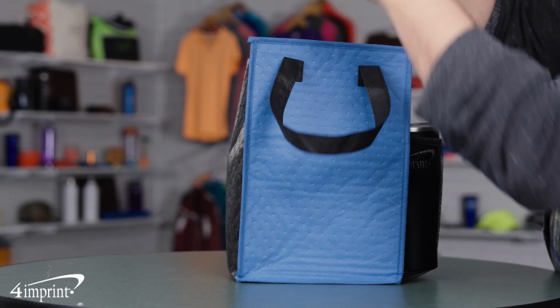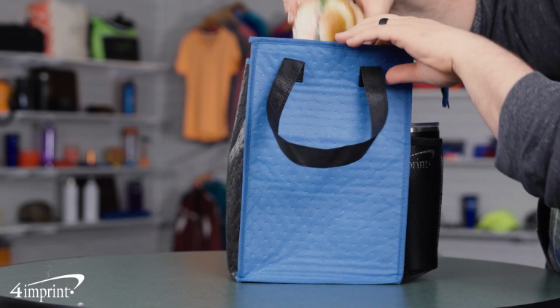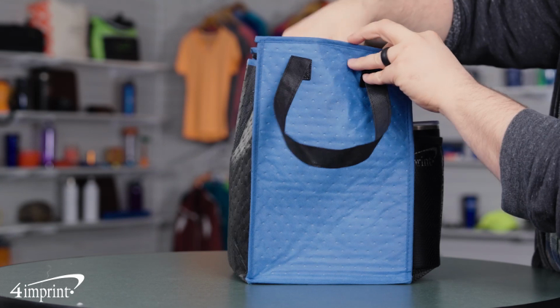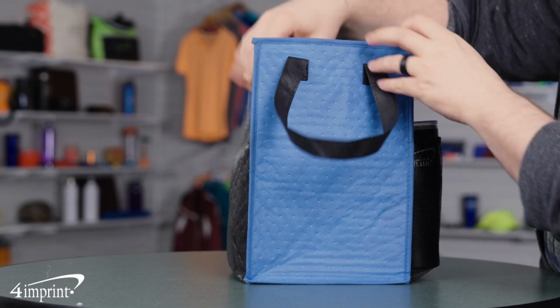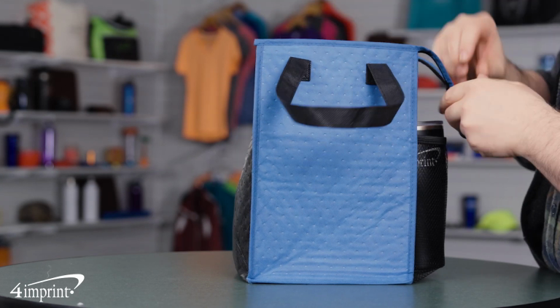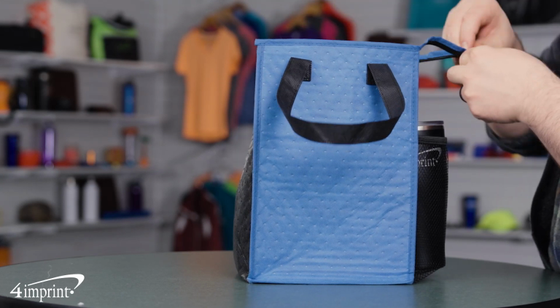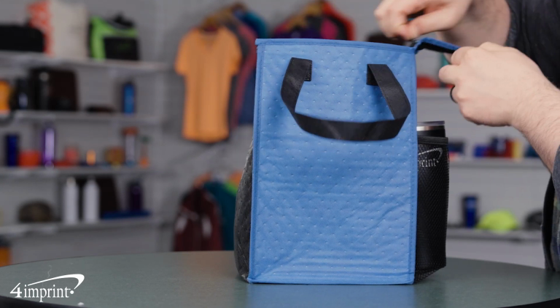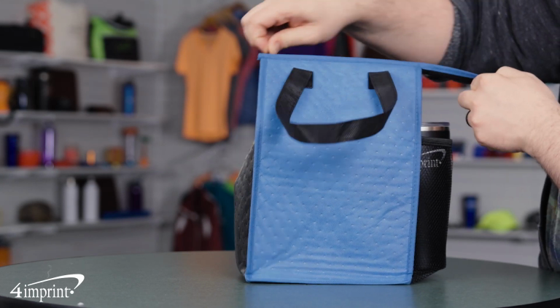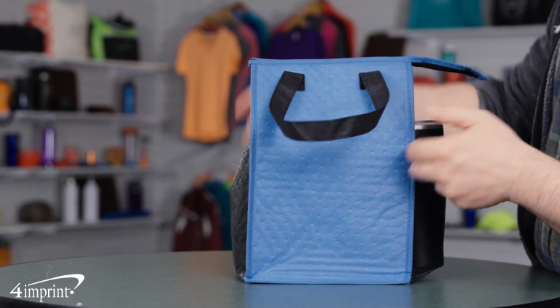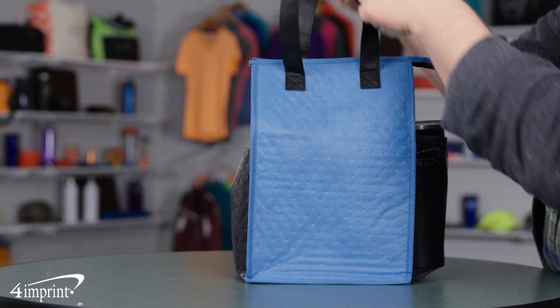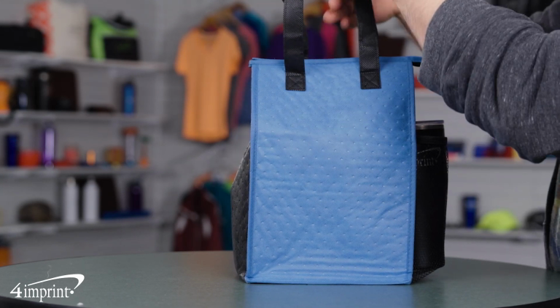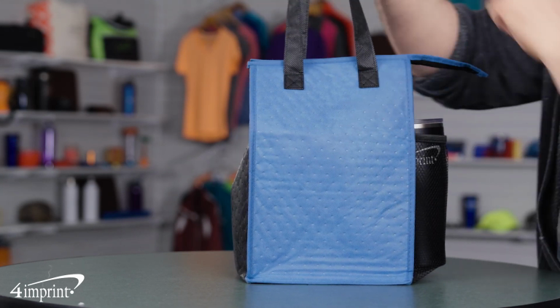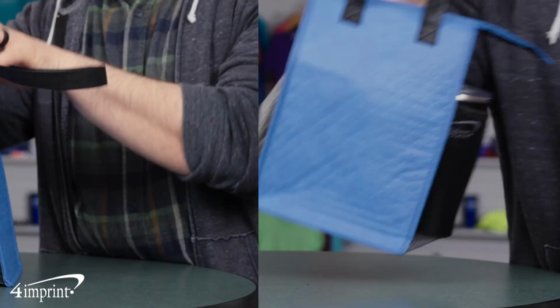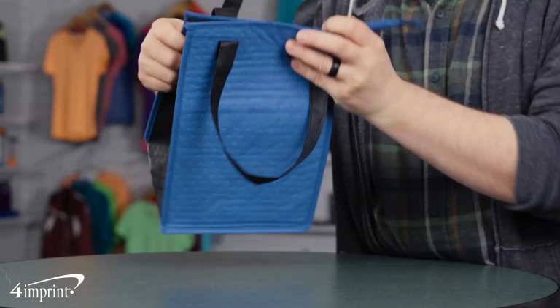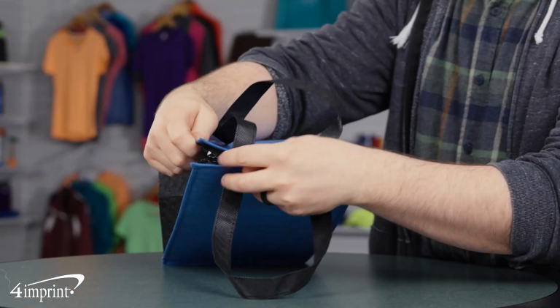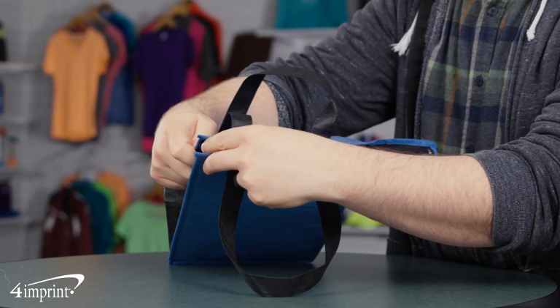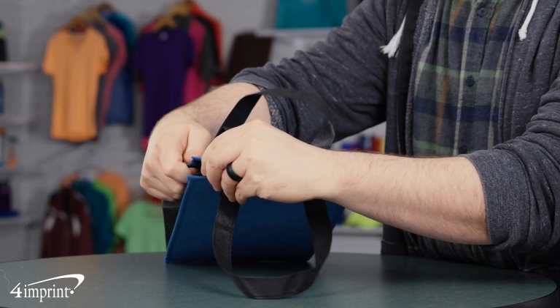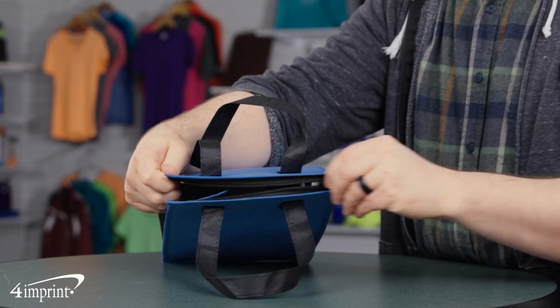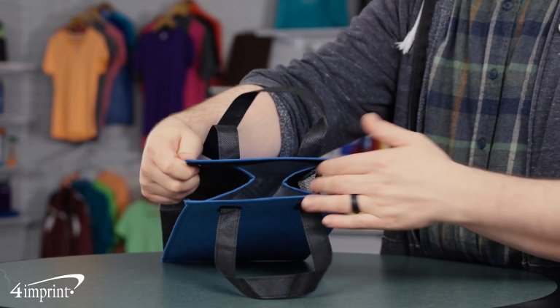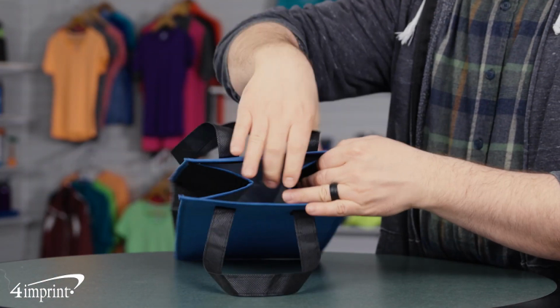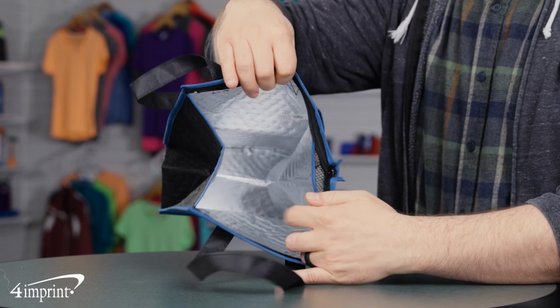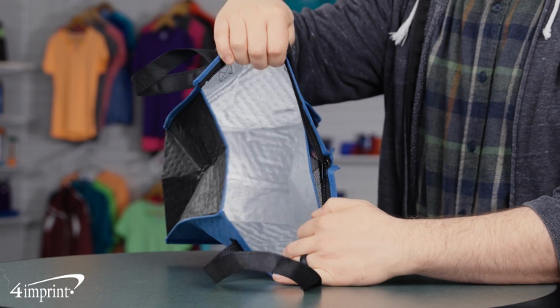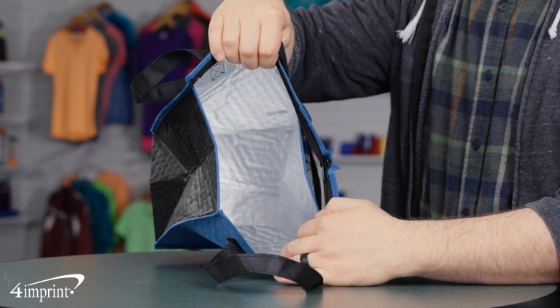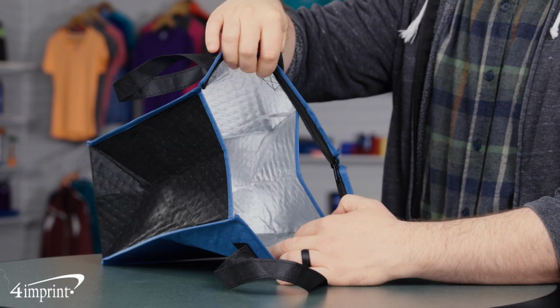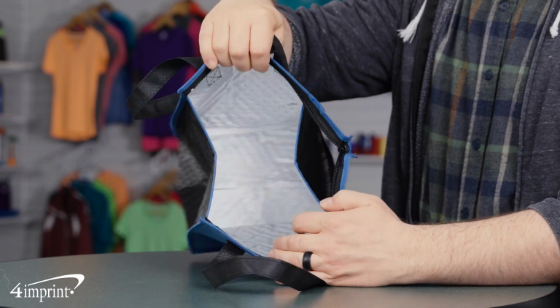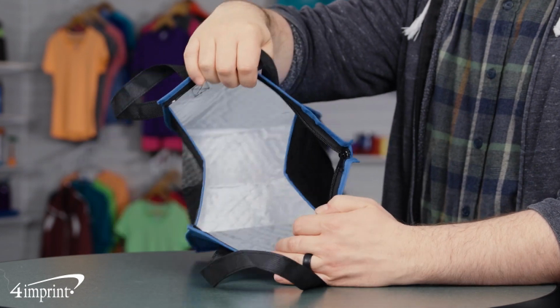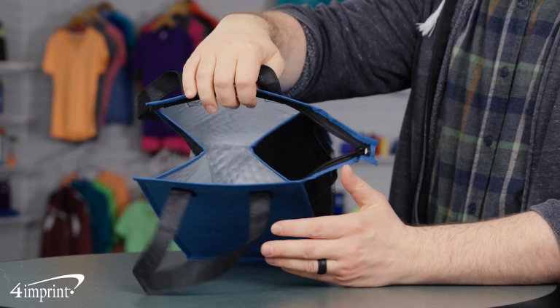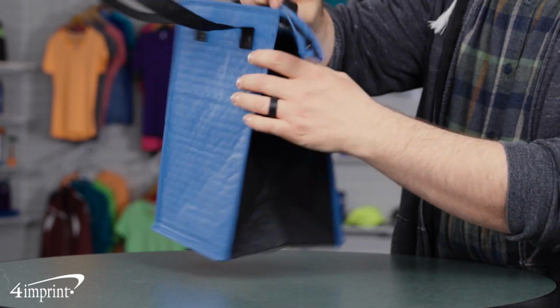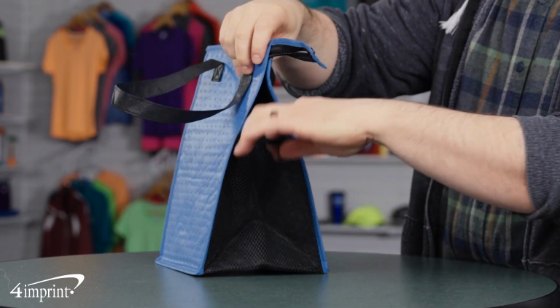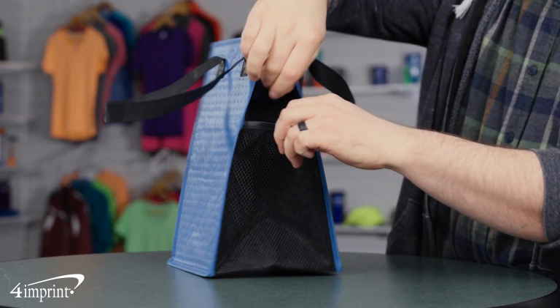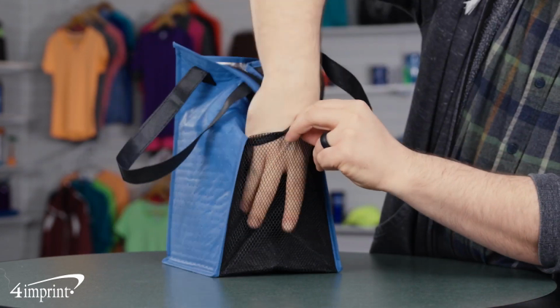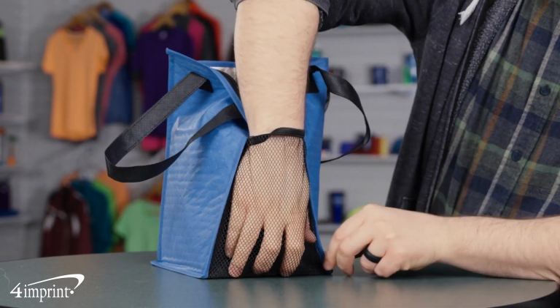The outside is made from a non-woven polyester and the inside contains a foam insulation foil lining, zippered main compartment and right side mesh pocket.